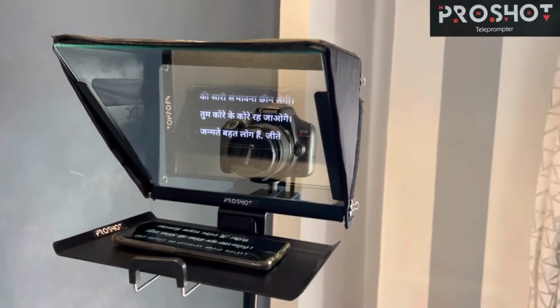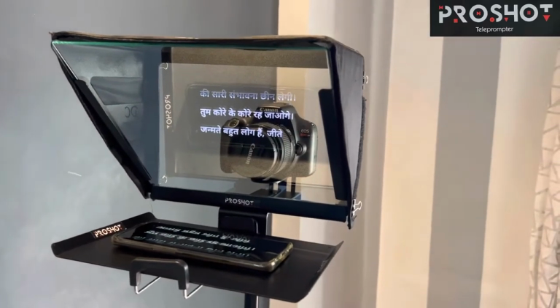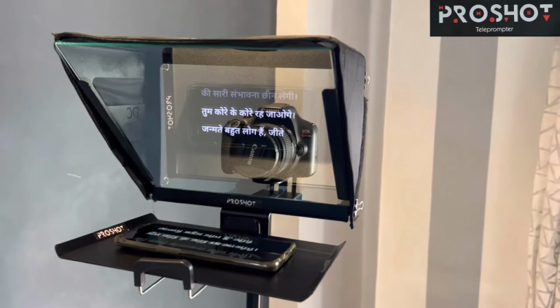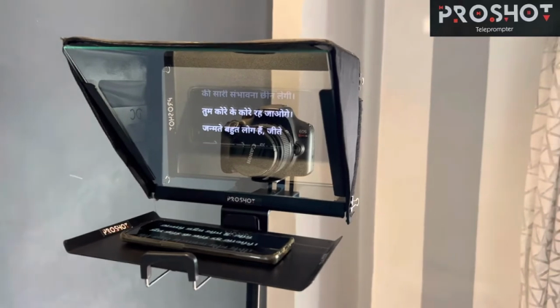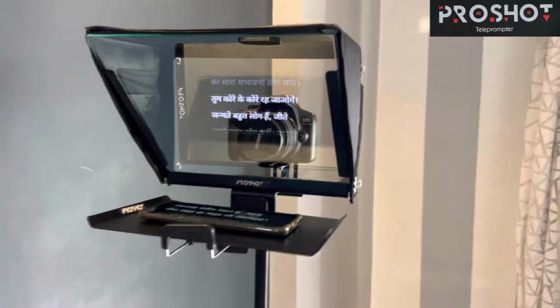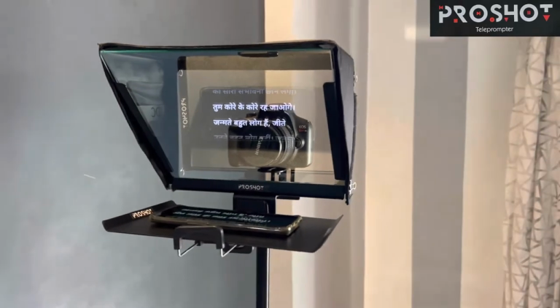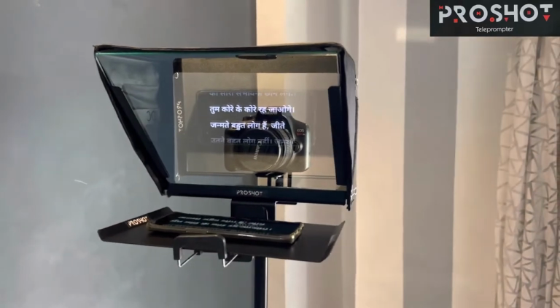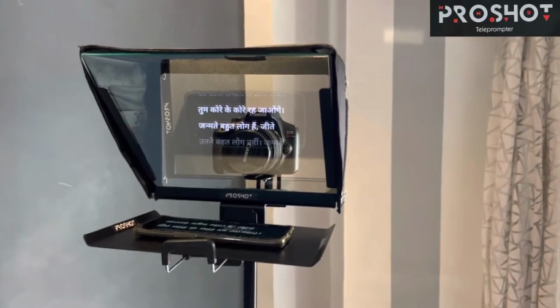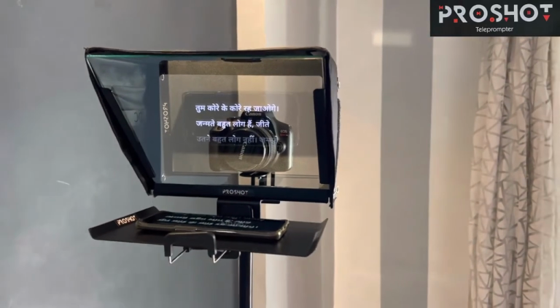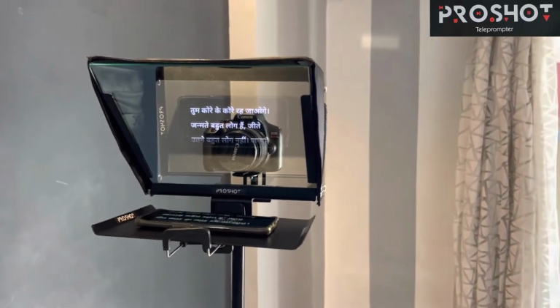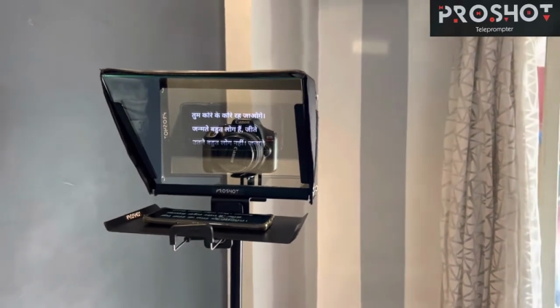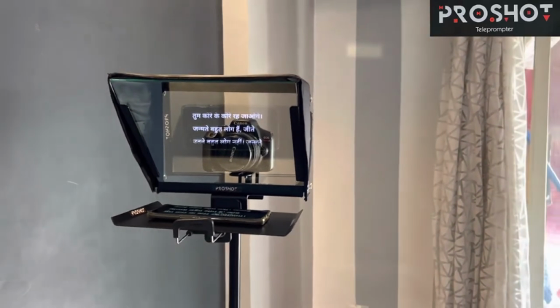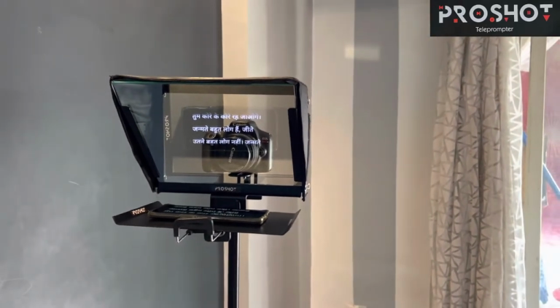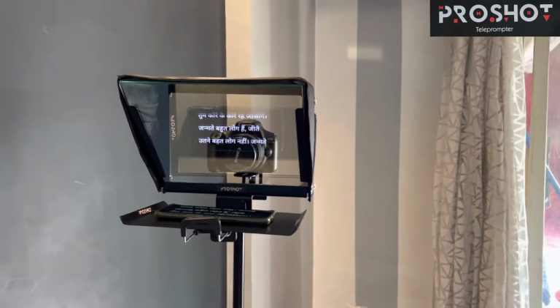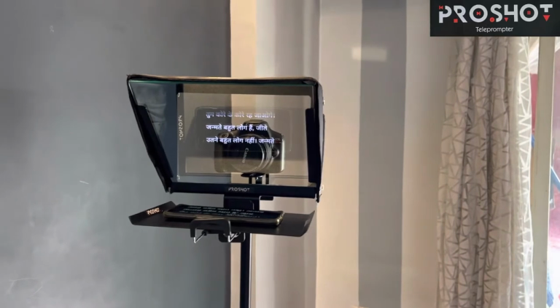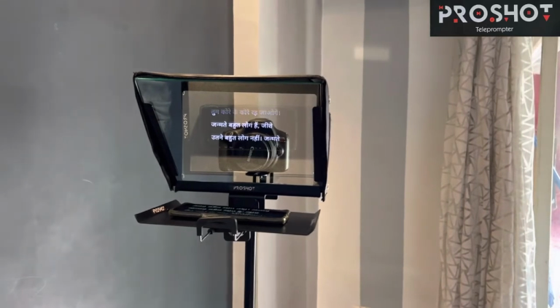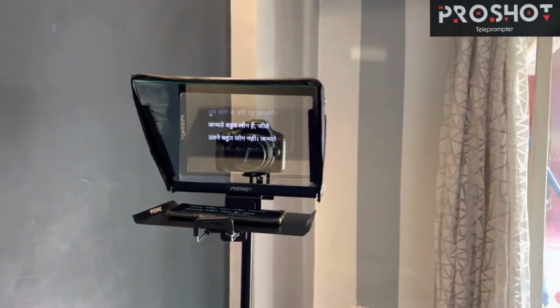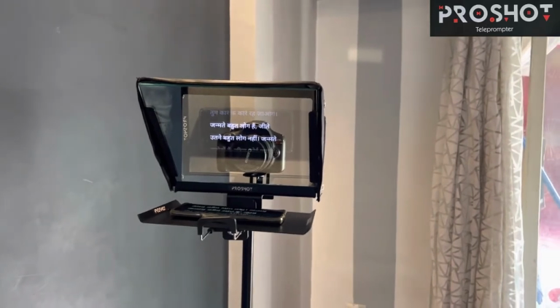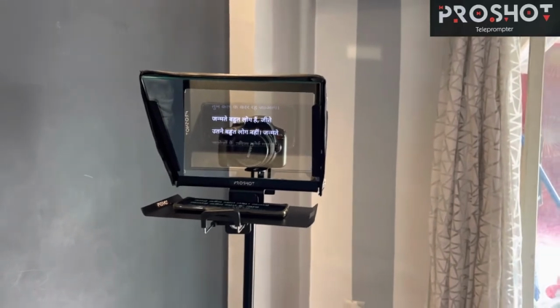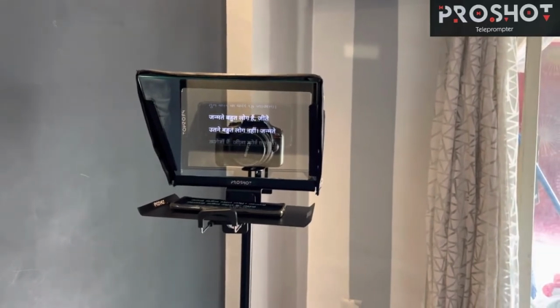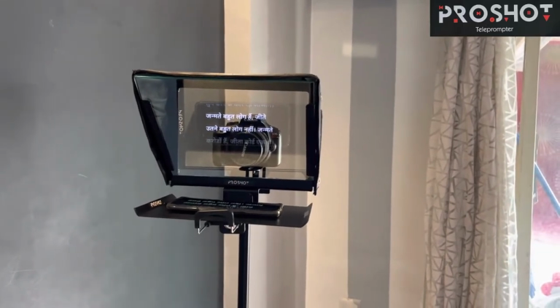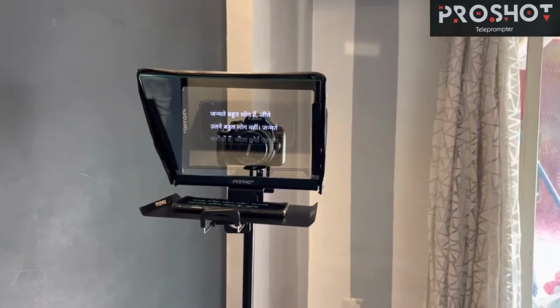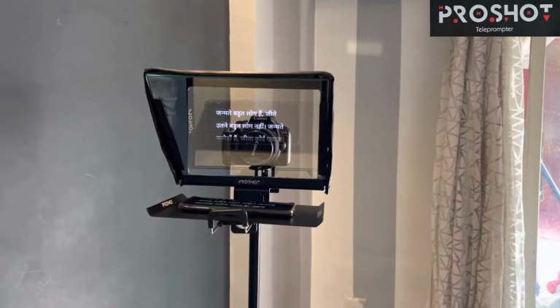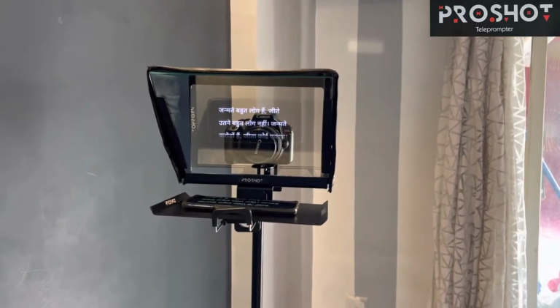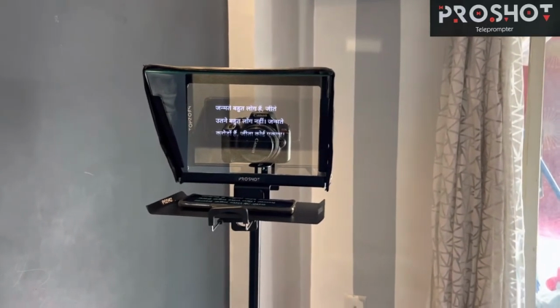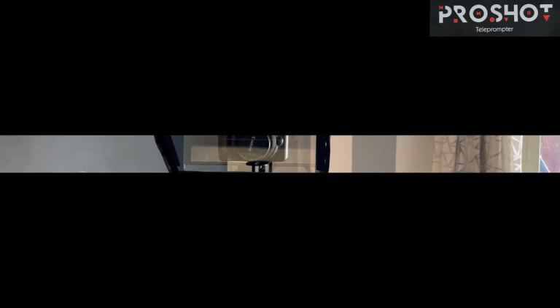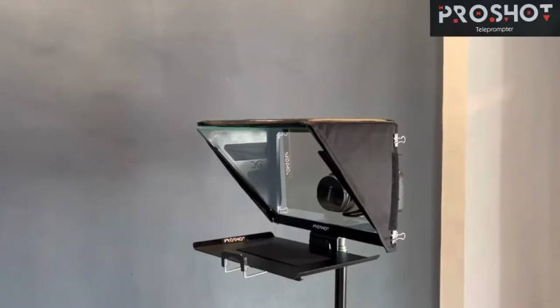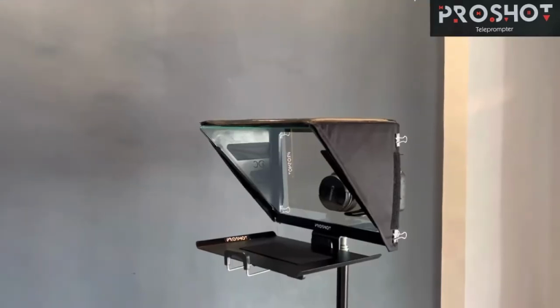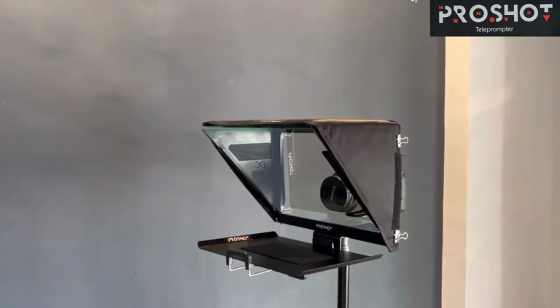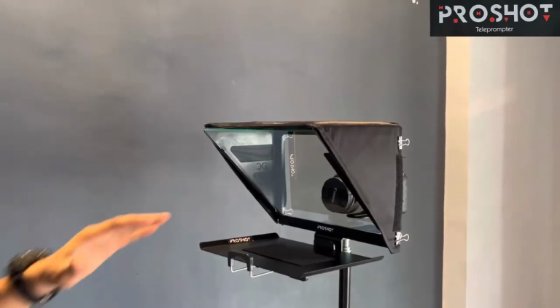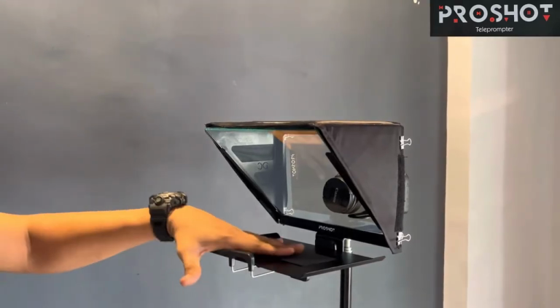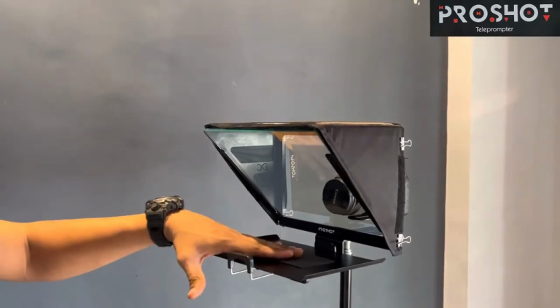You can see how you can put your mobile phone in front of the teleprompter and easily read. The distance we normally need is three to five feet away from the teleprompter to have clear-cut visibility.